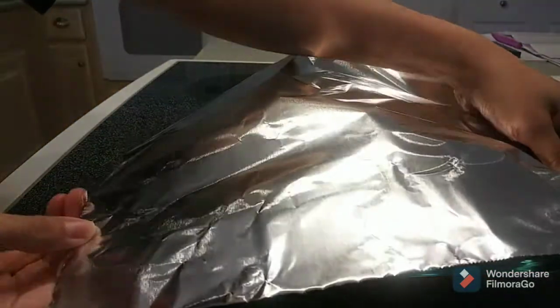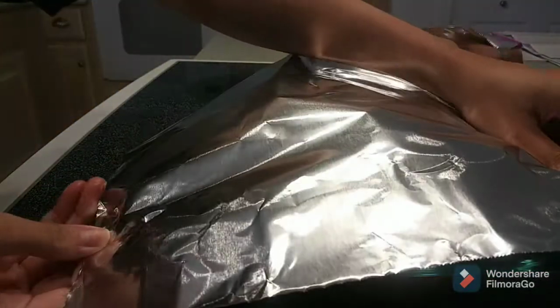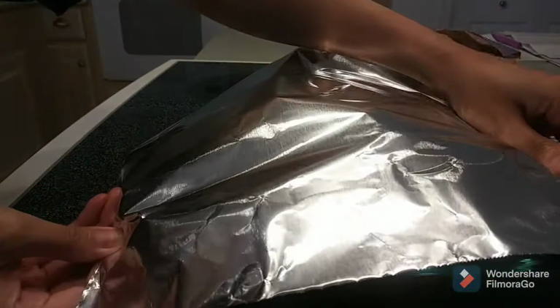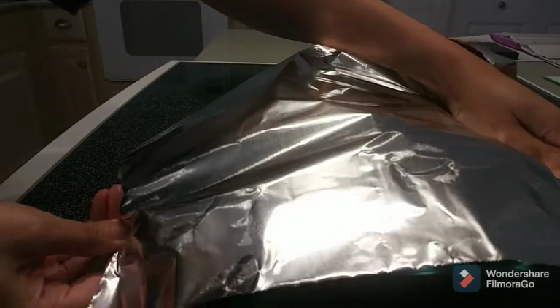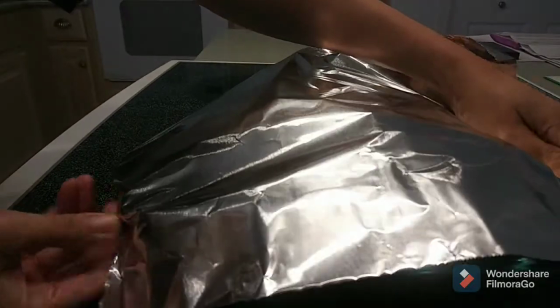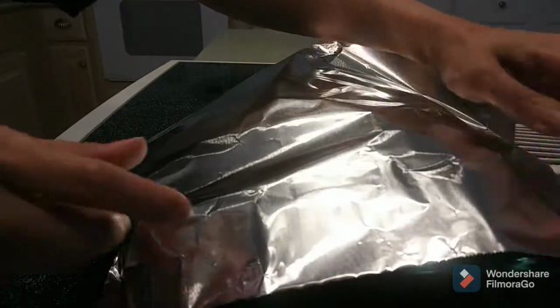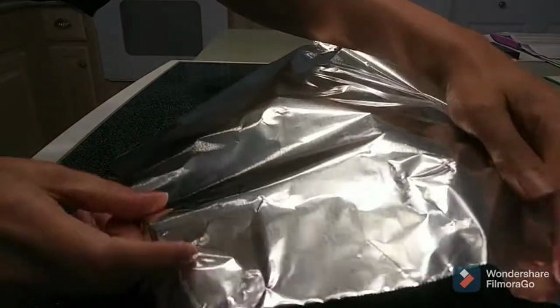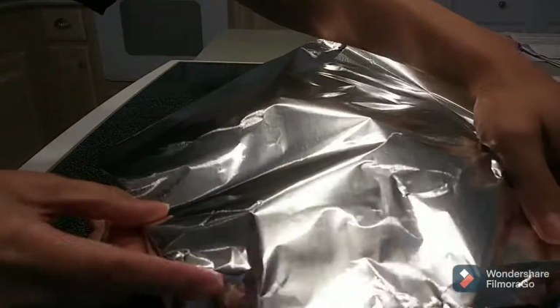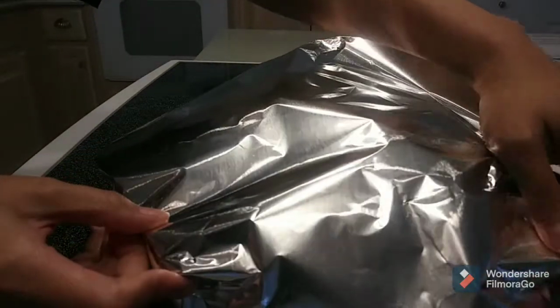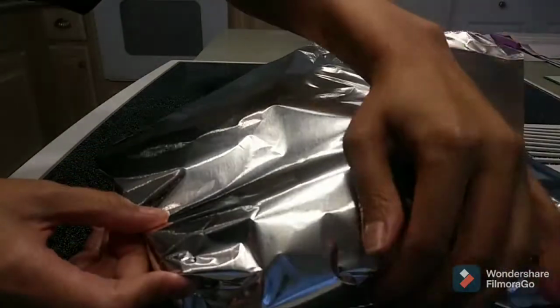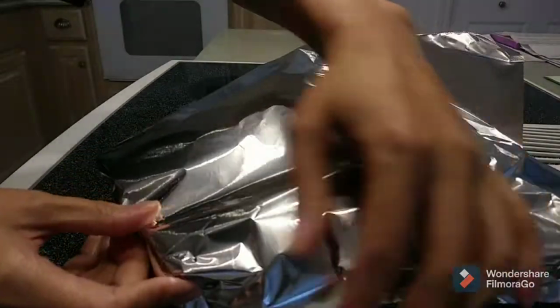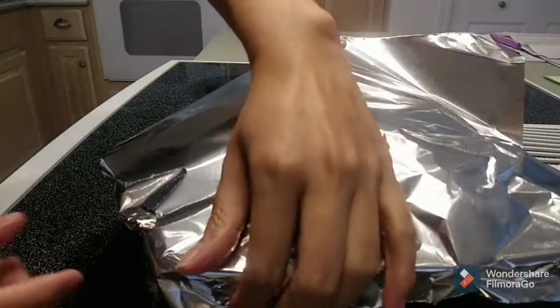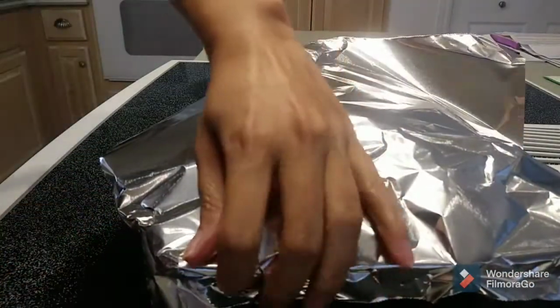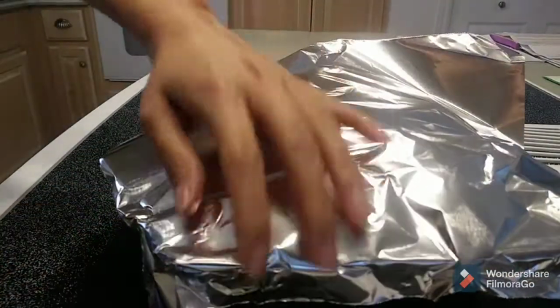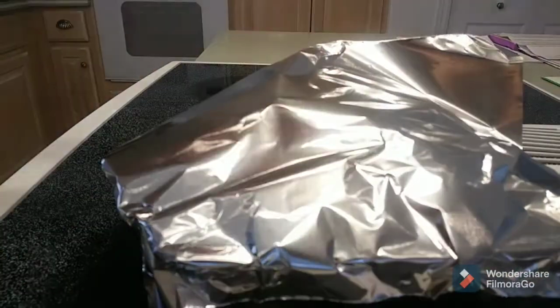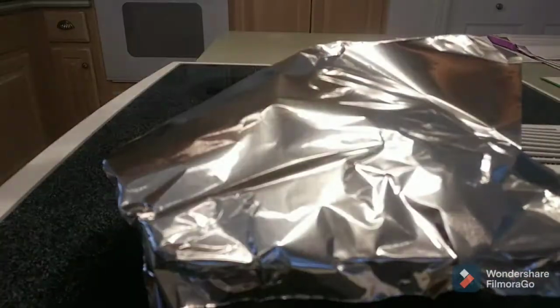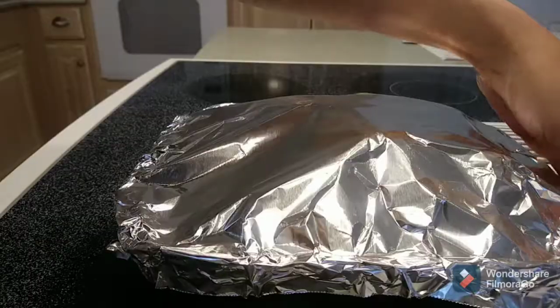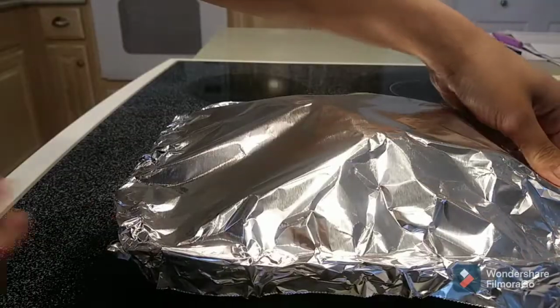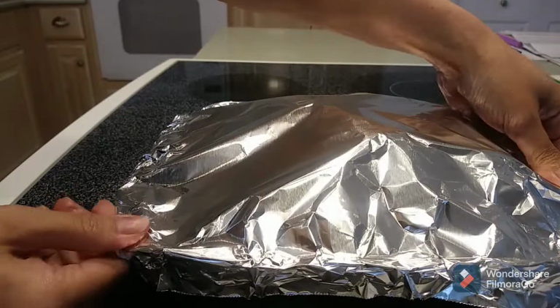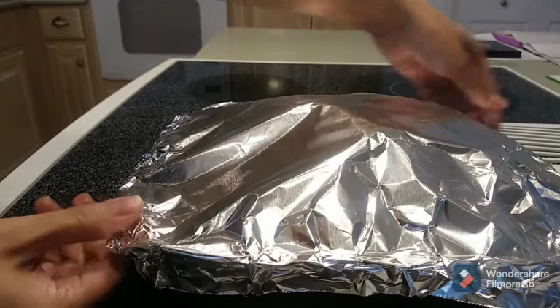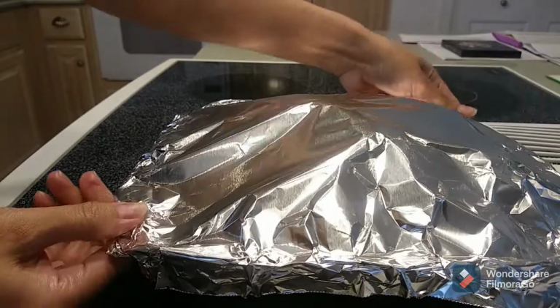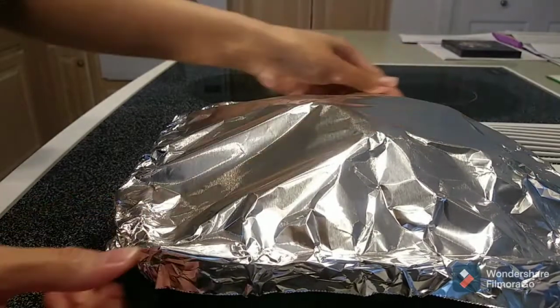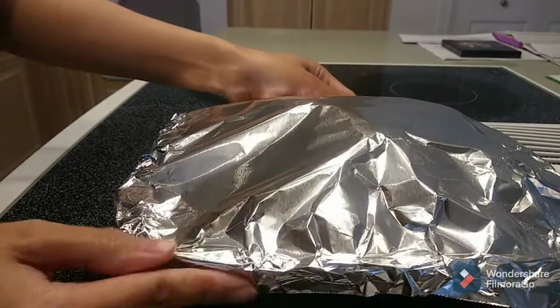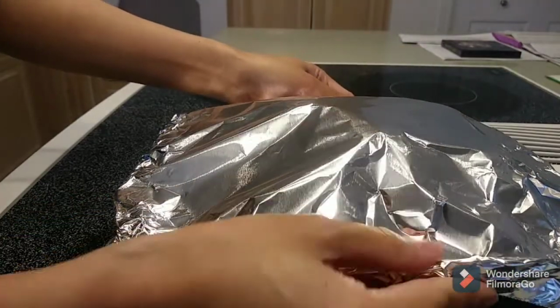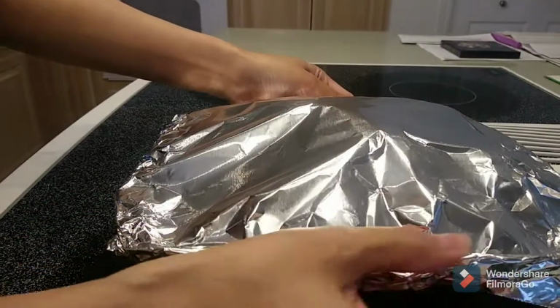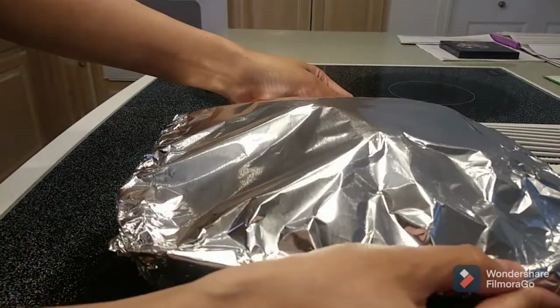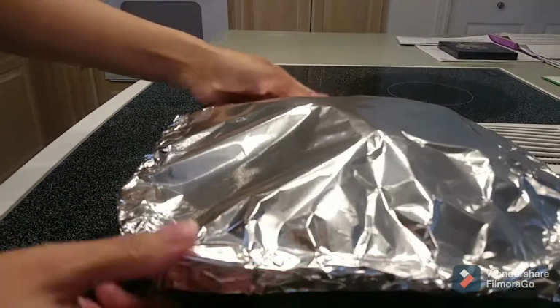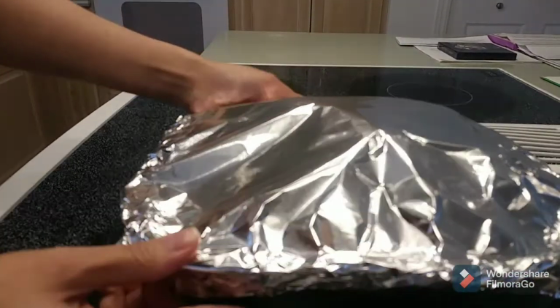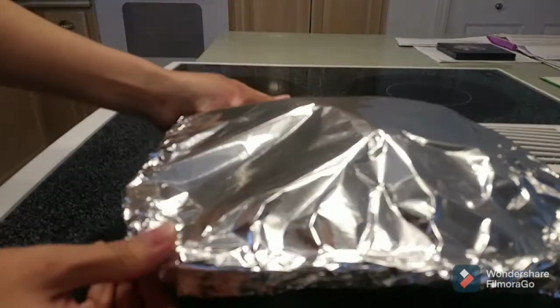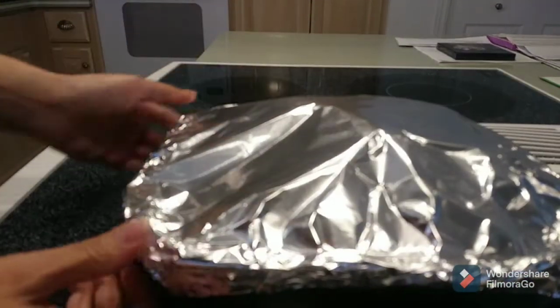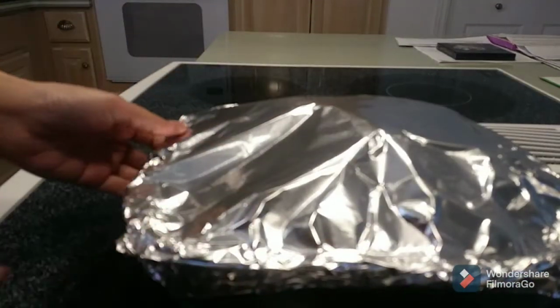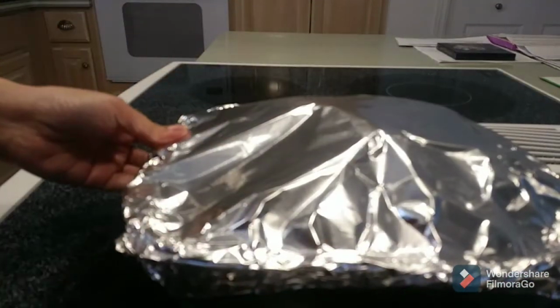Then cover it with foil and bake at 350 degrees Fahrenheit in a preheated oven for 25 to 30 minutes.